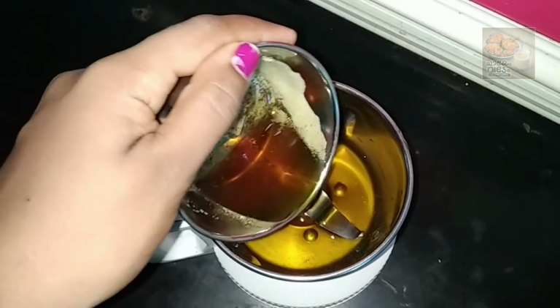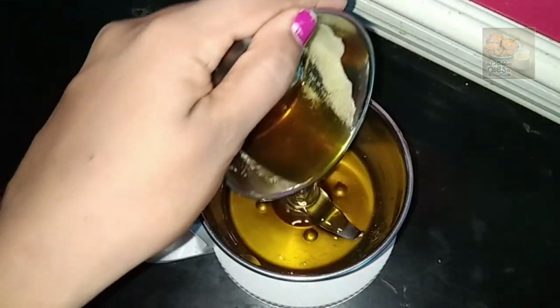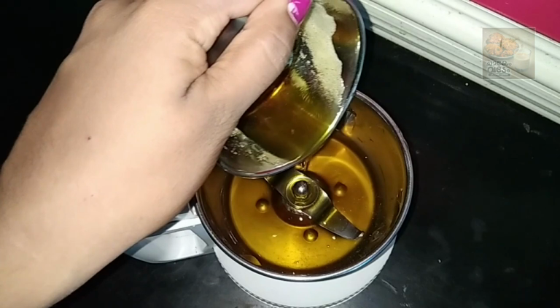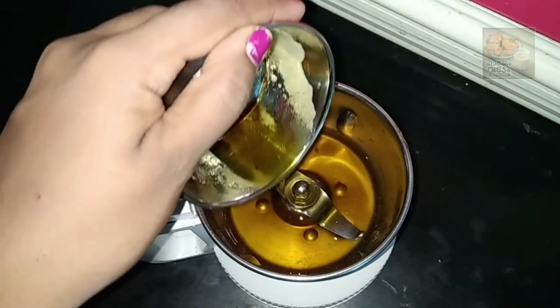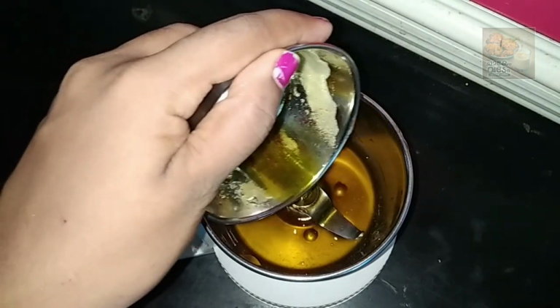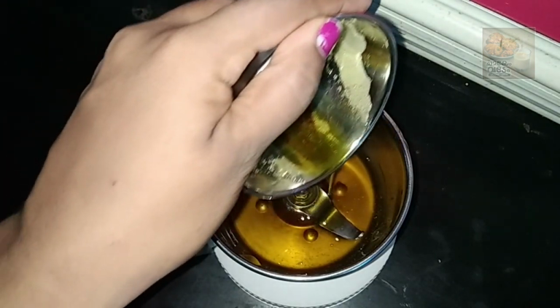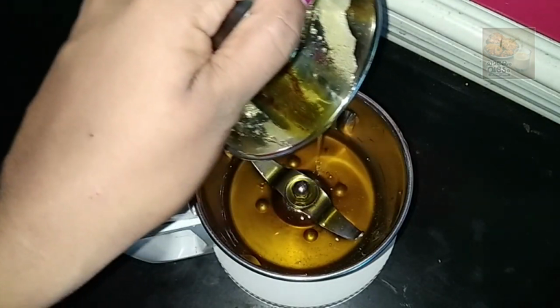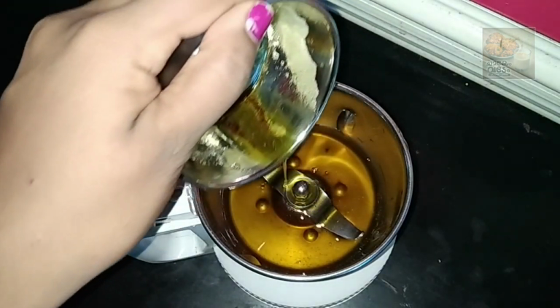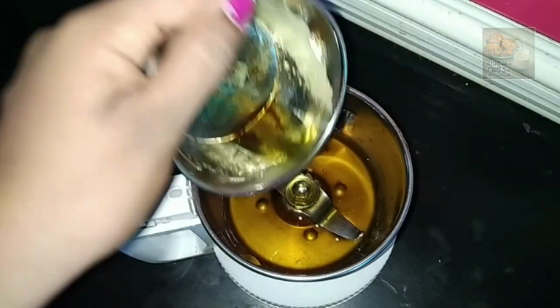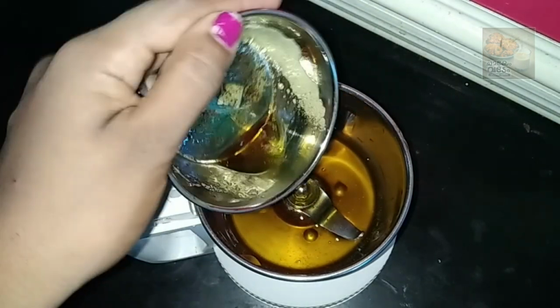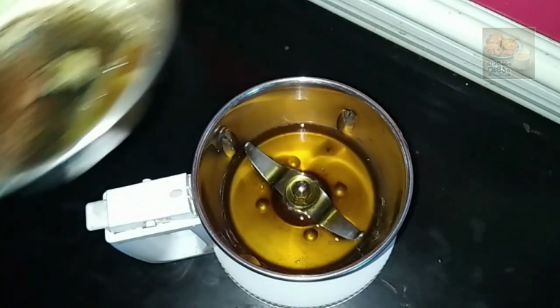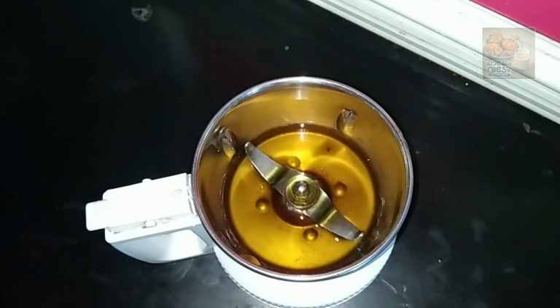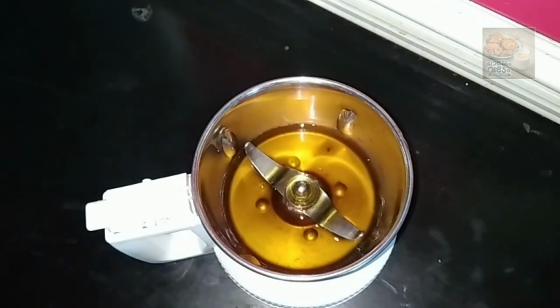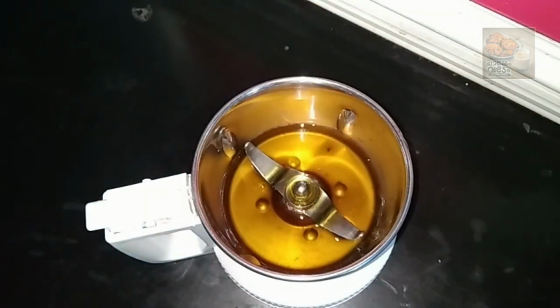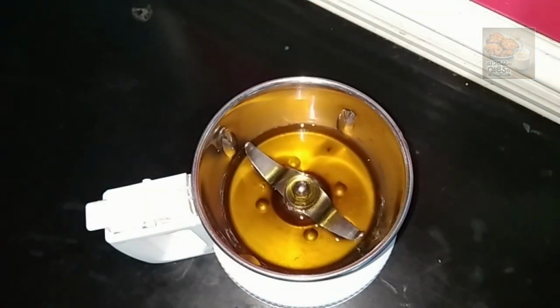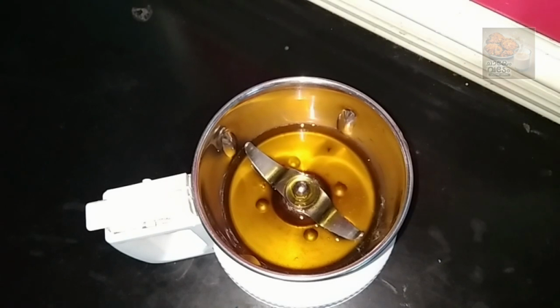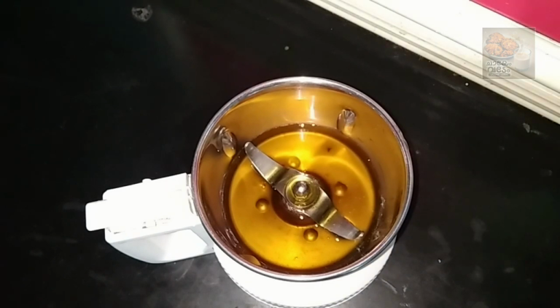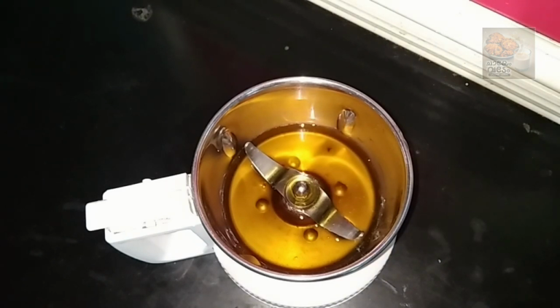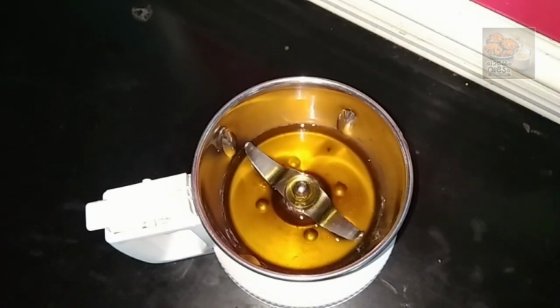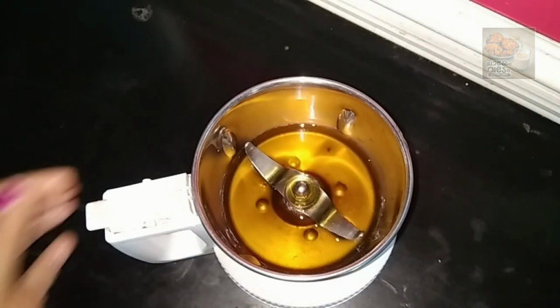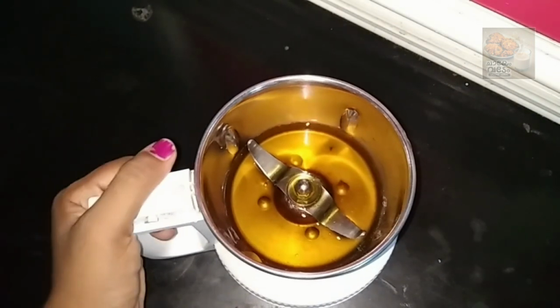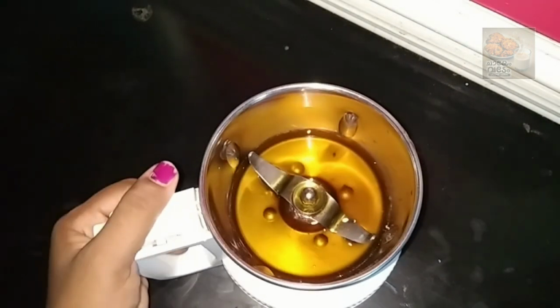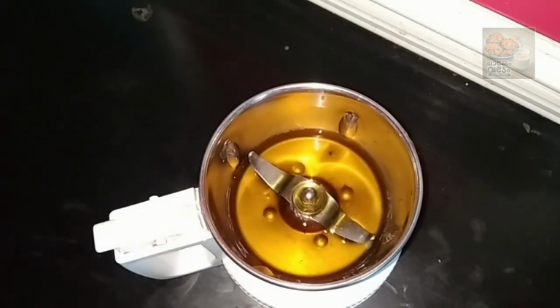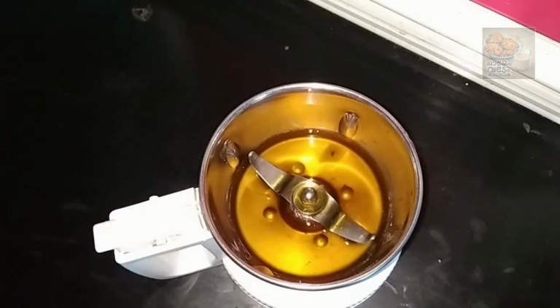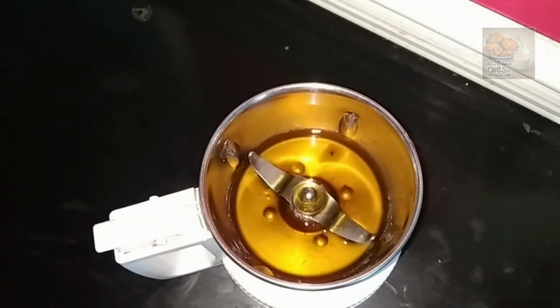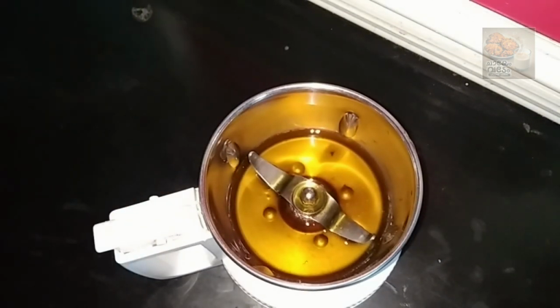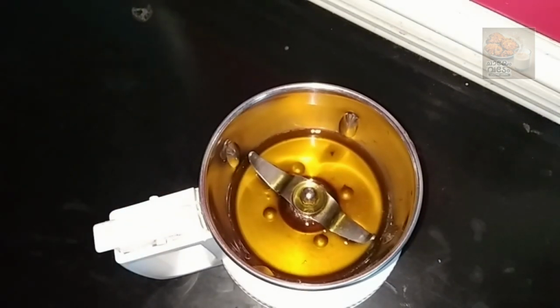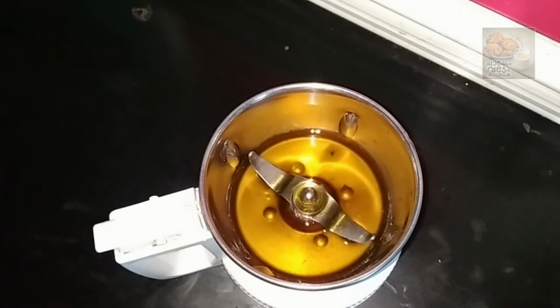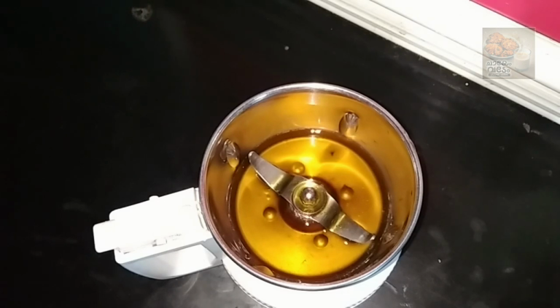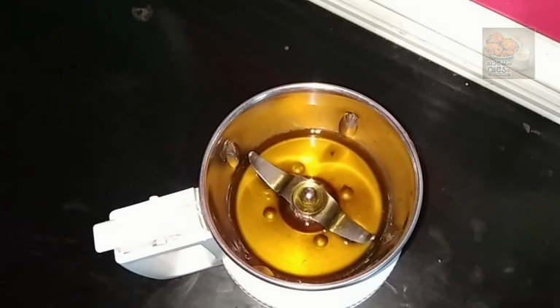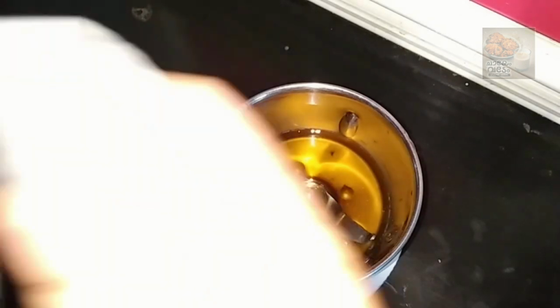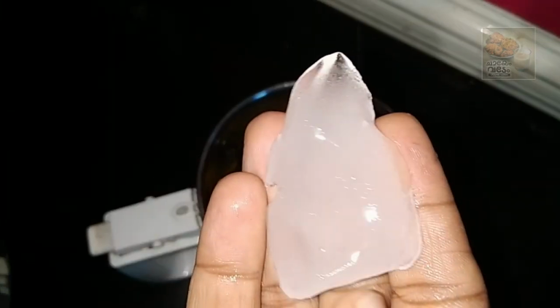We are going to make a lot of butter. Once we go to the chute, we will mix them in the jar. We are going to mix these in the jar.